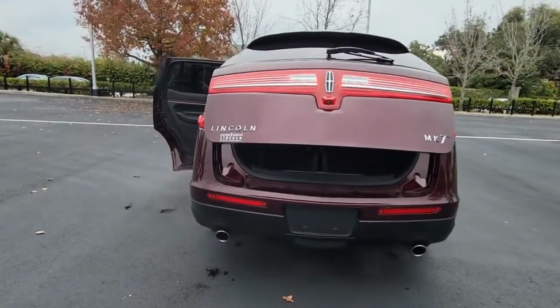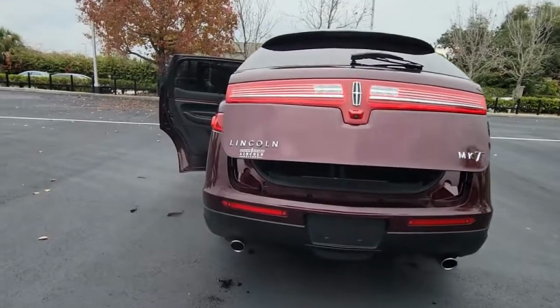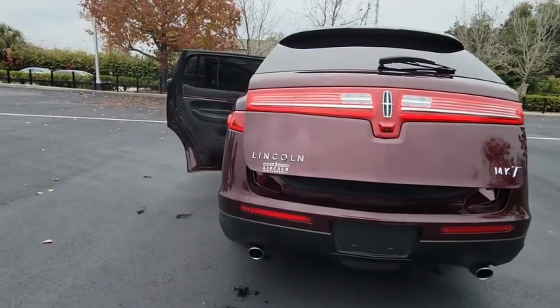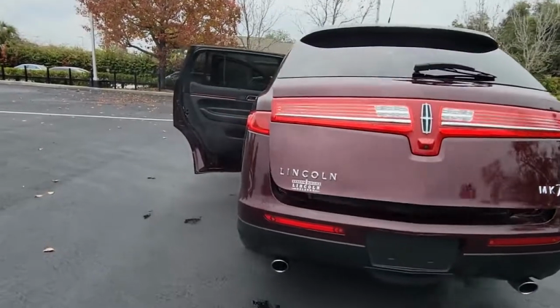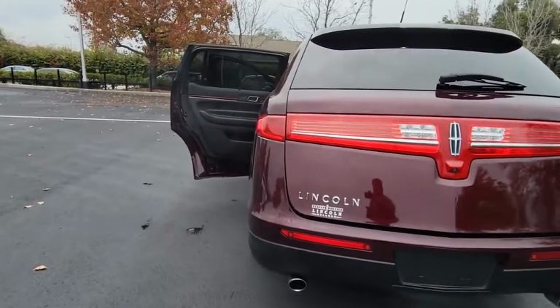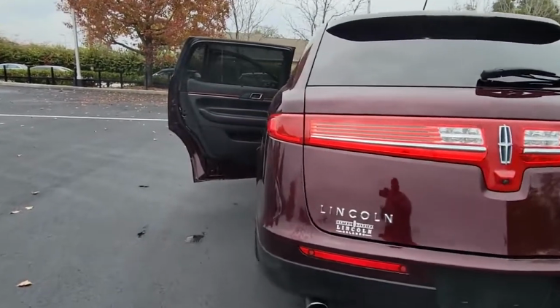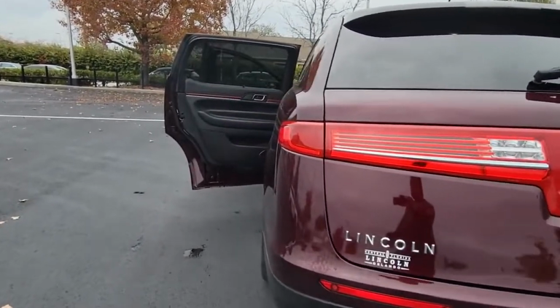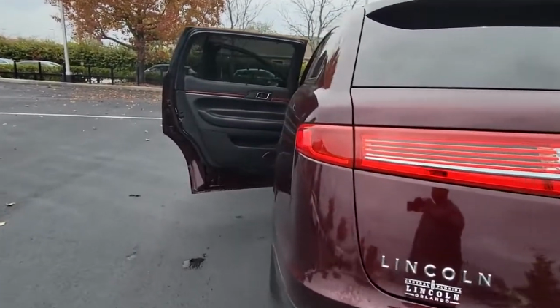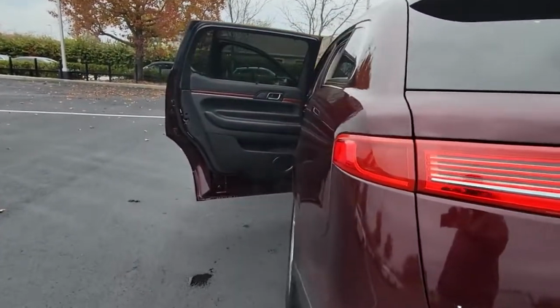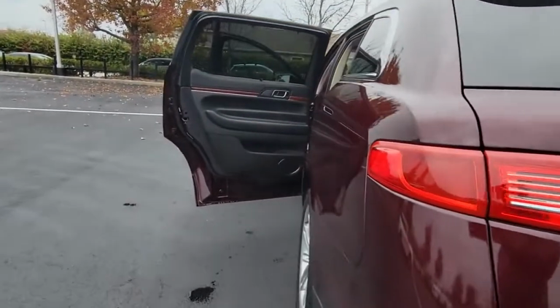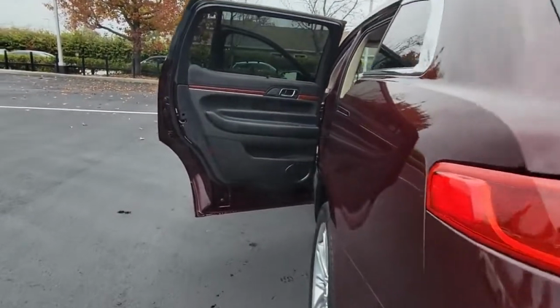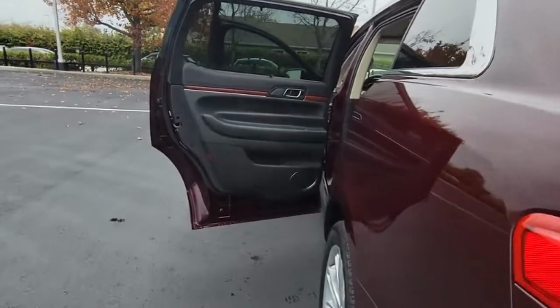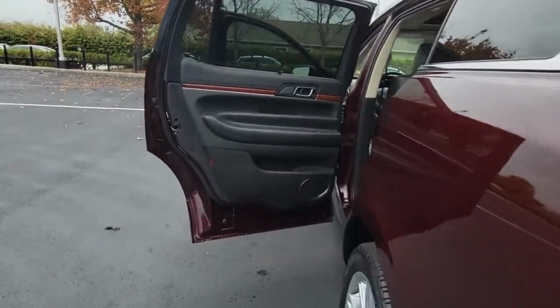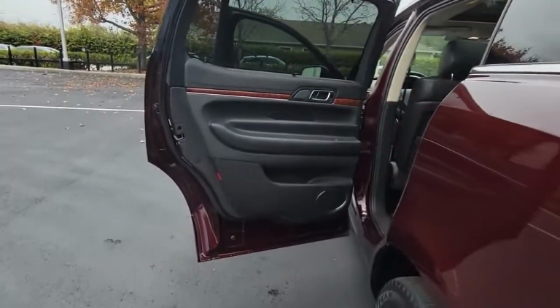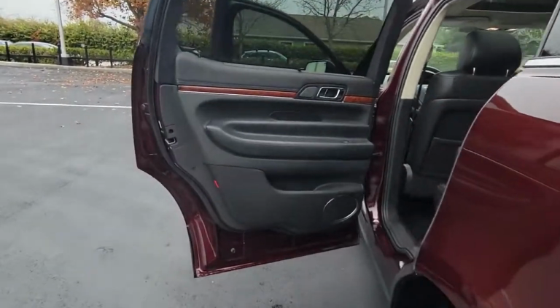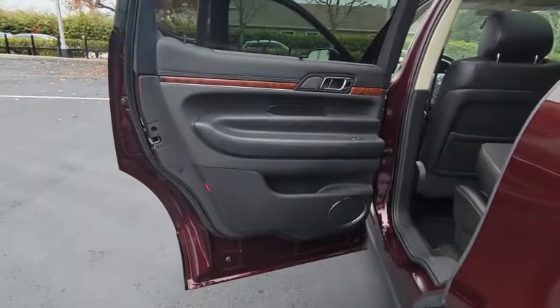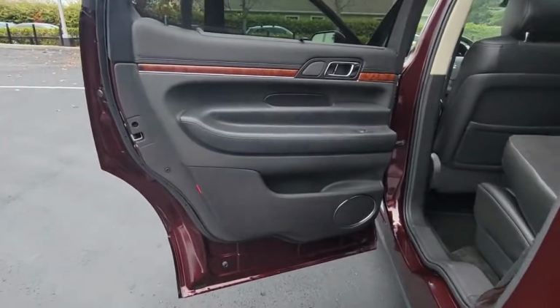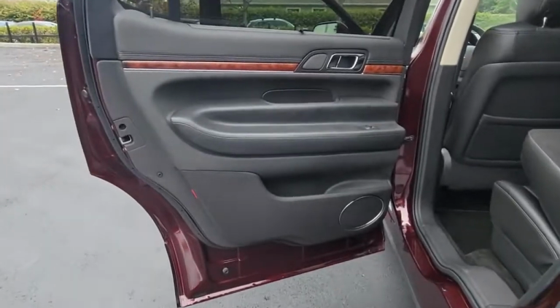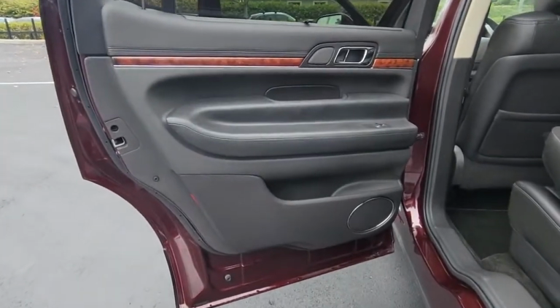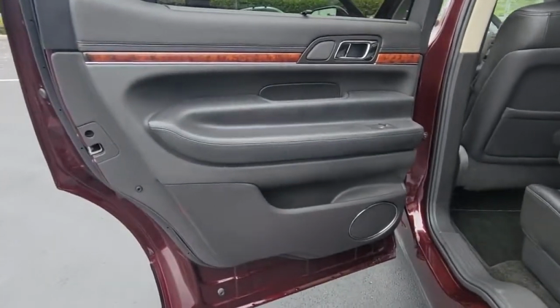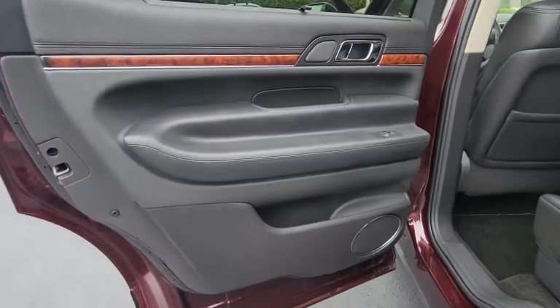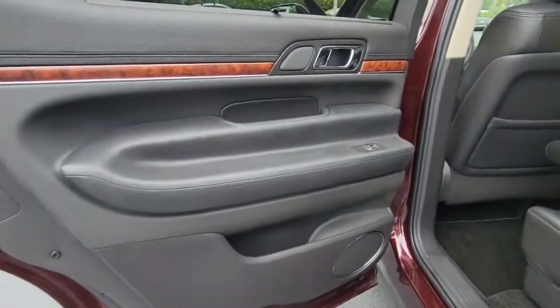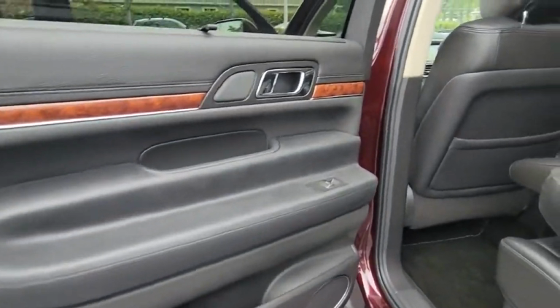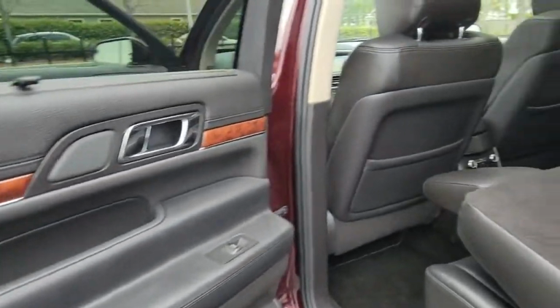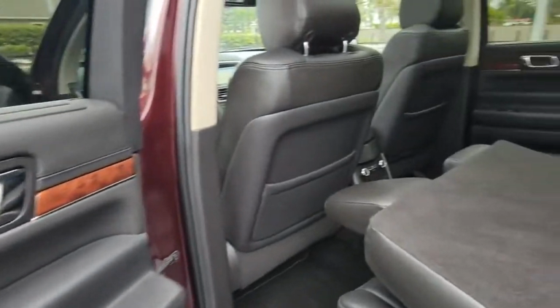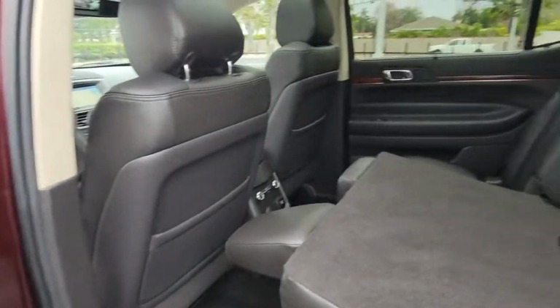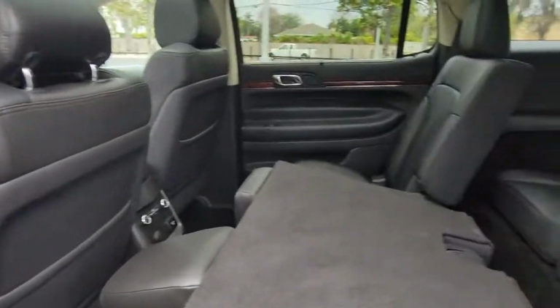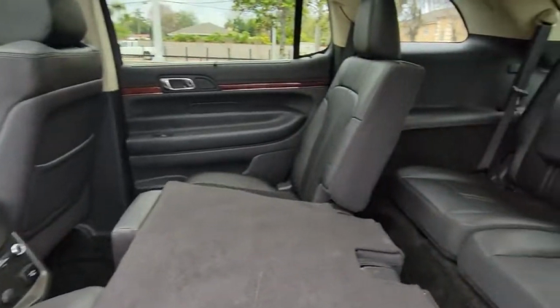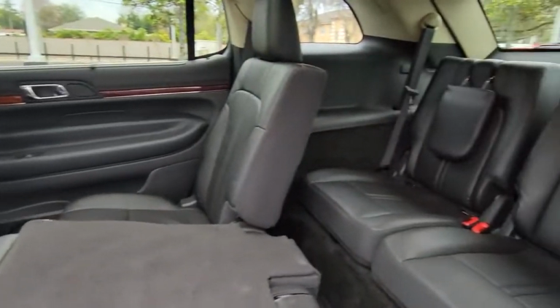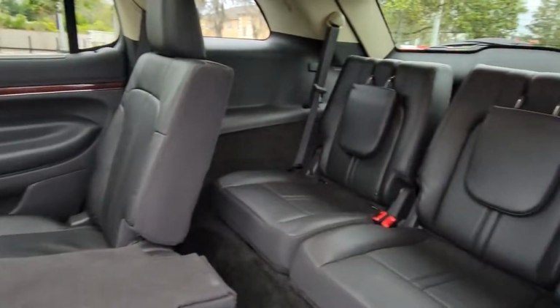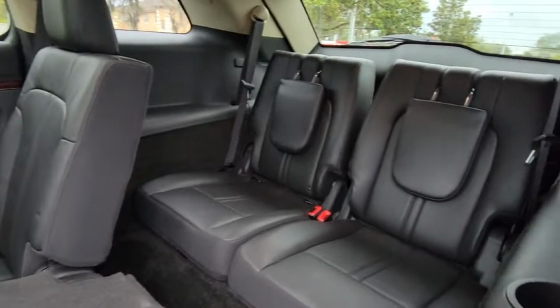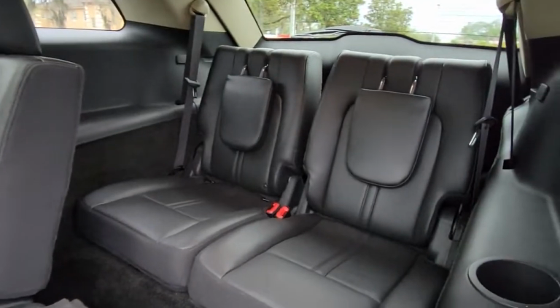Handle every twist and turn of the road in comfort and style in this MKT. See for yourself when you take it out for a test drive. Our professional staff looks forward to giving you excellent service.